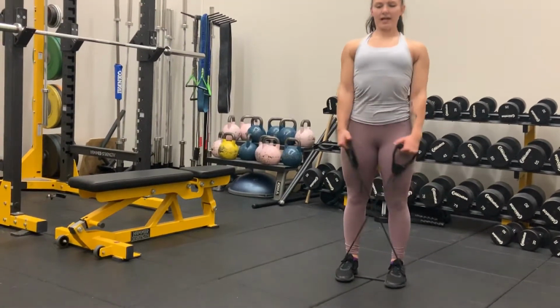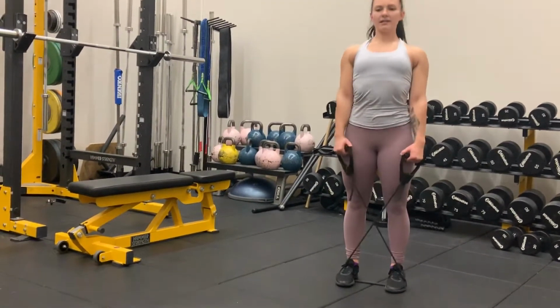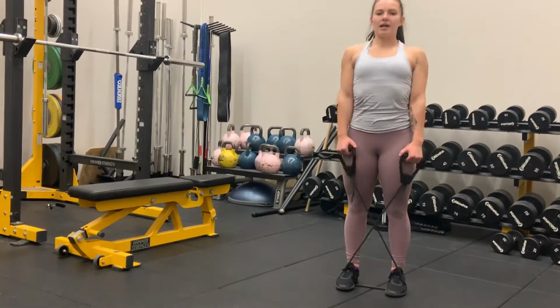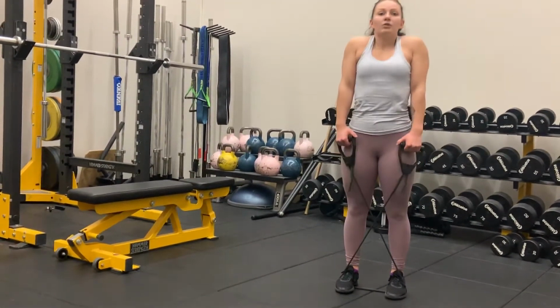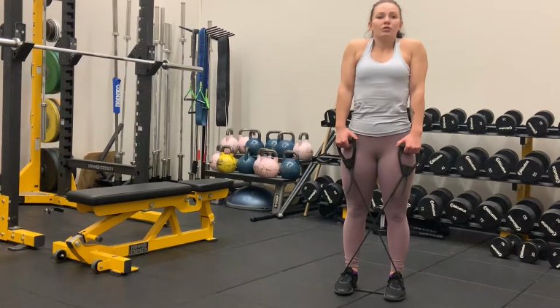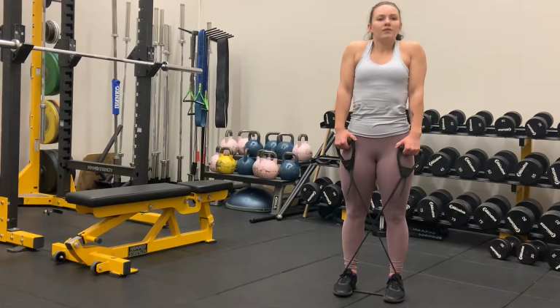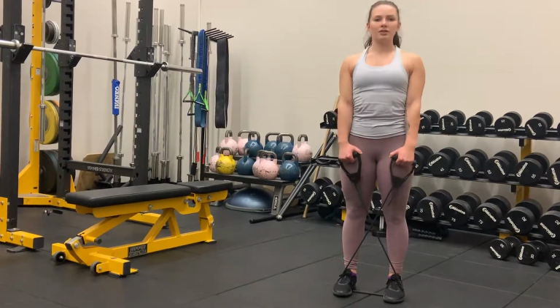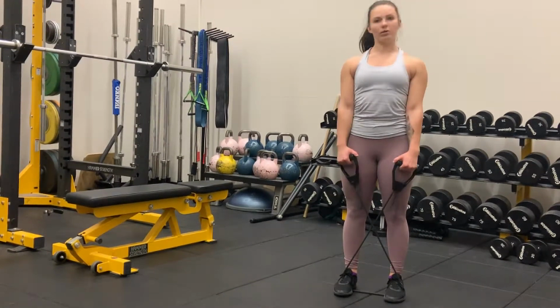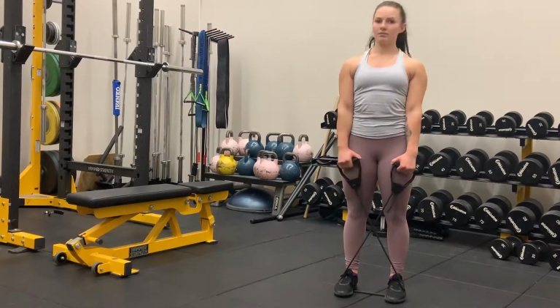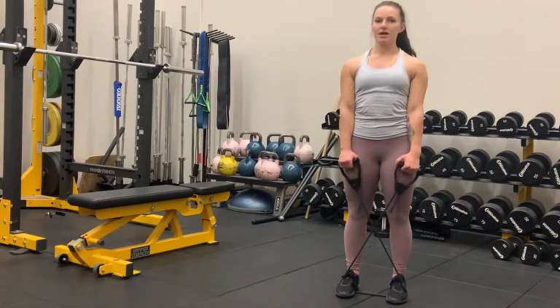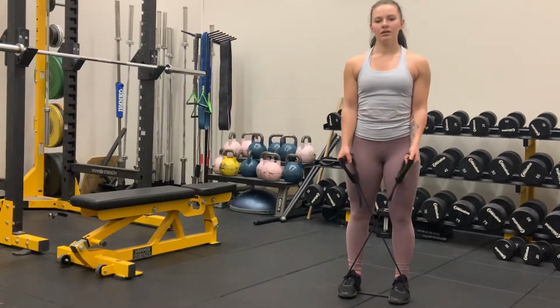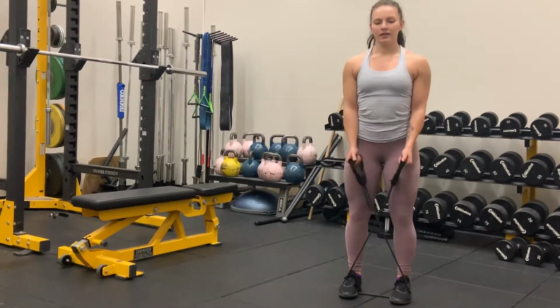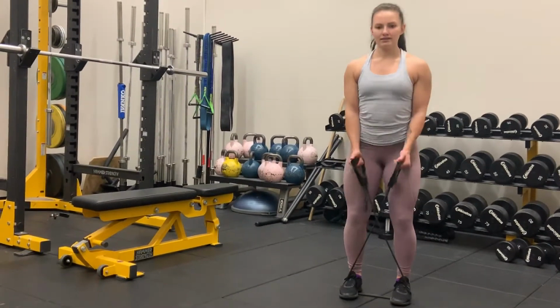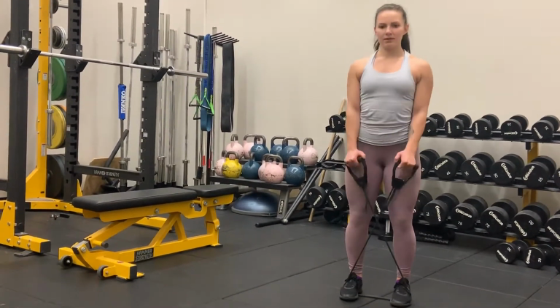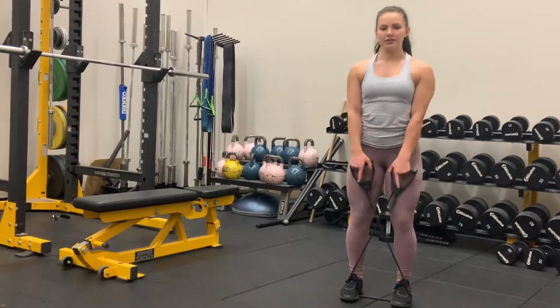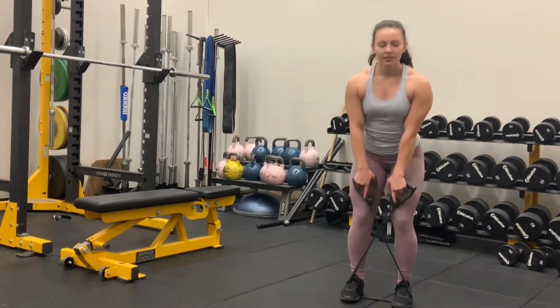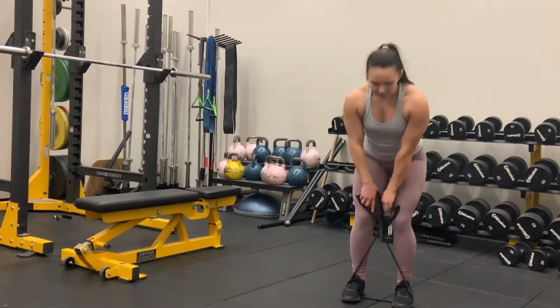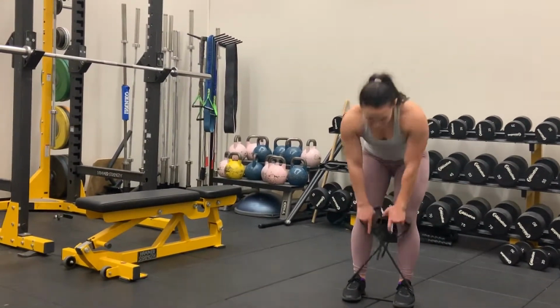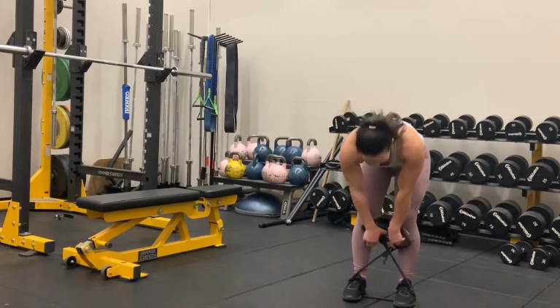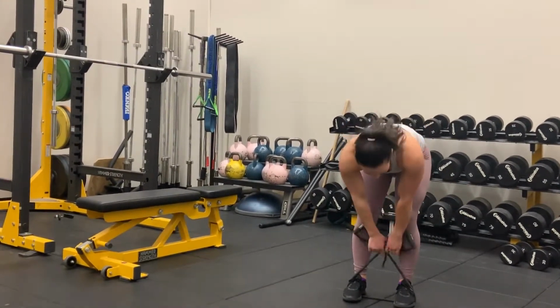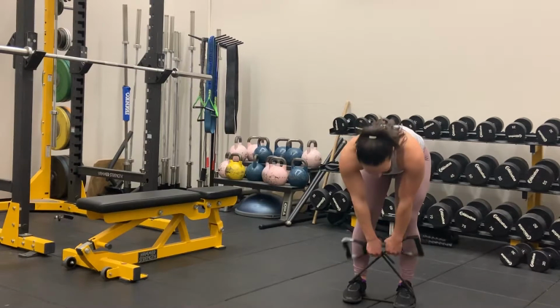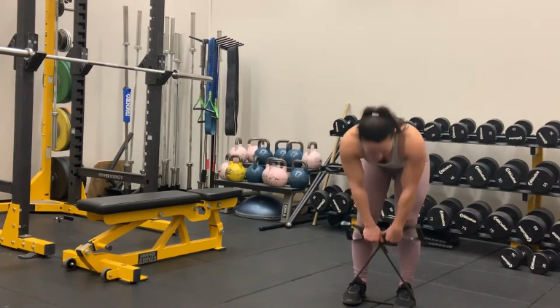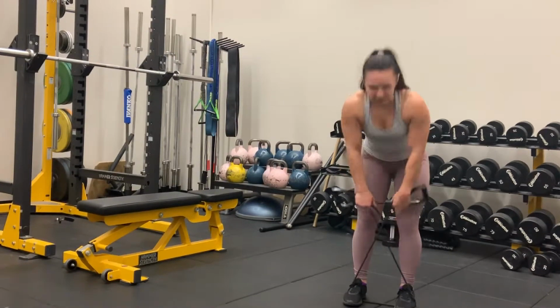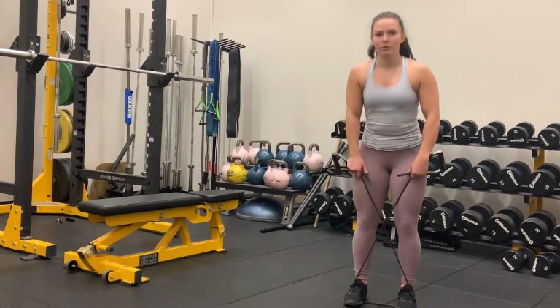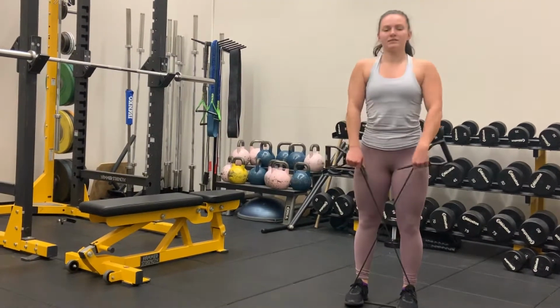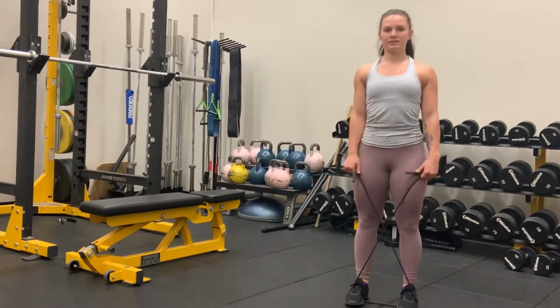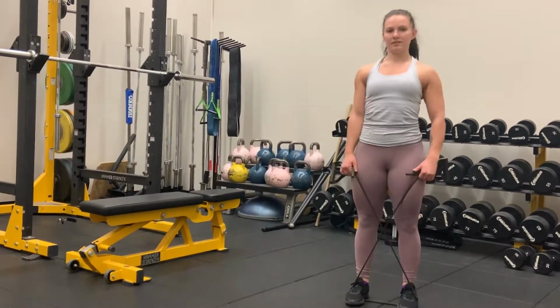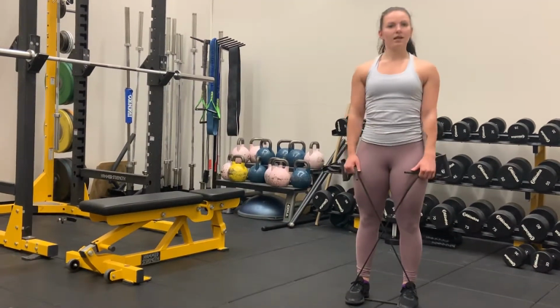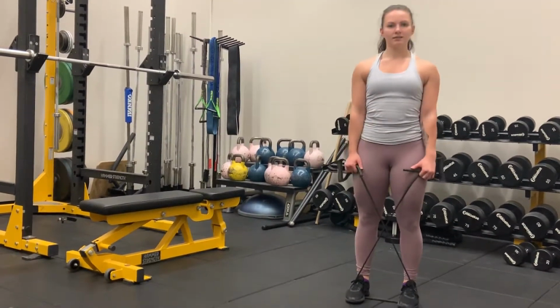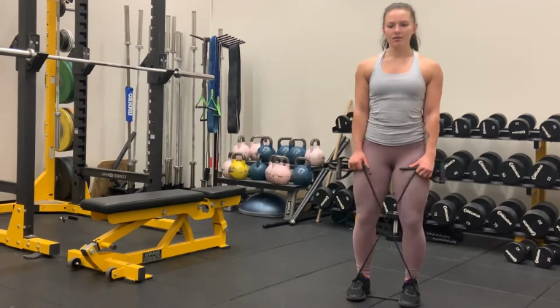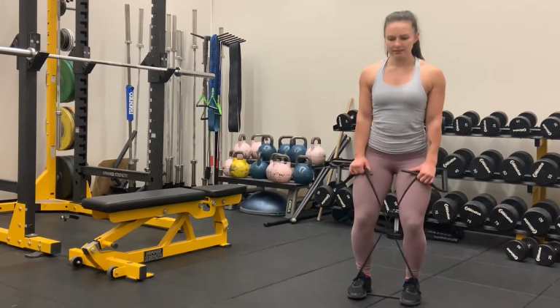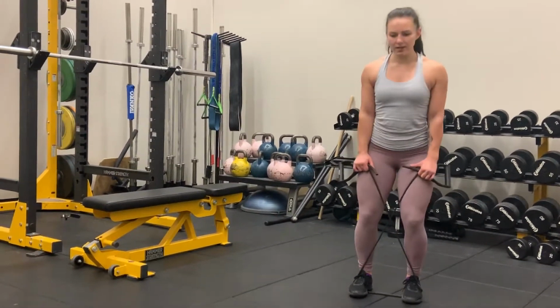Standing nice and high, no shoulder elevation — we want them down. Slight bend in the knees if you even need to. I personally like to hold the resistance band like so. Slight bend.